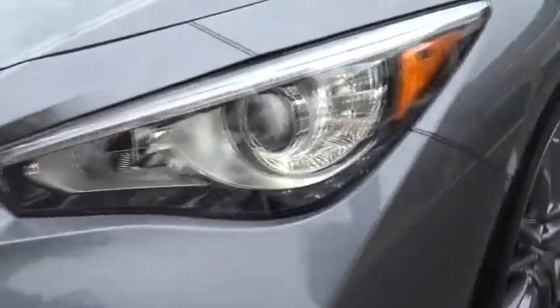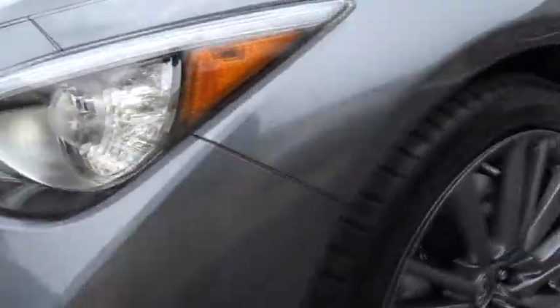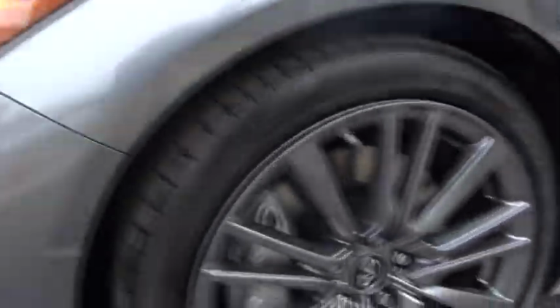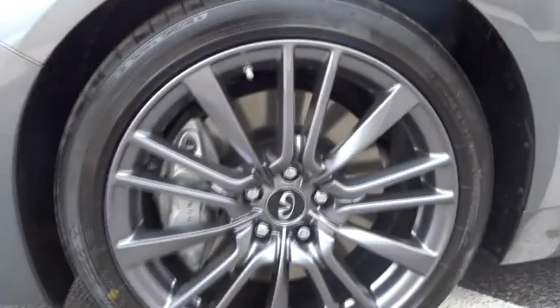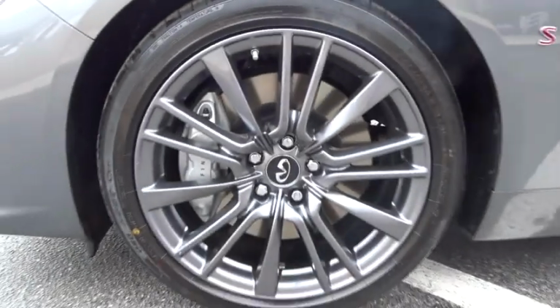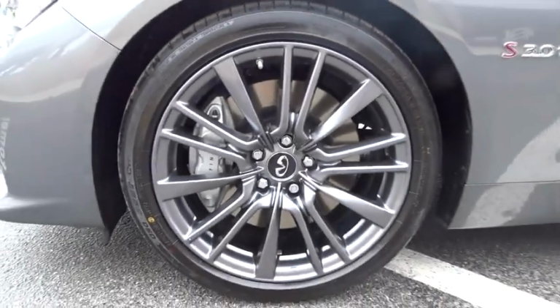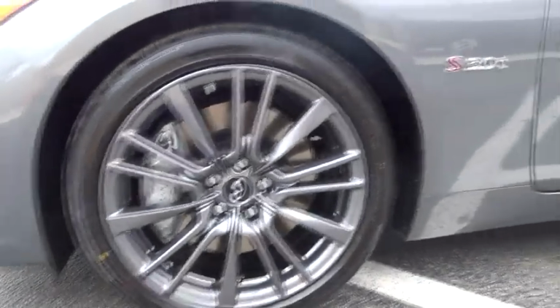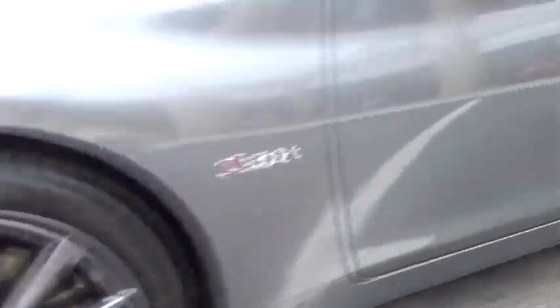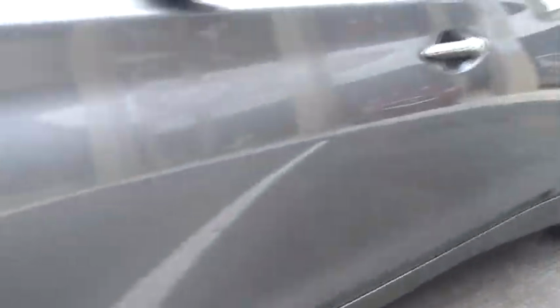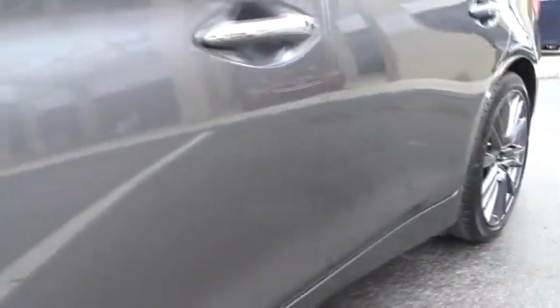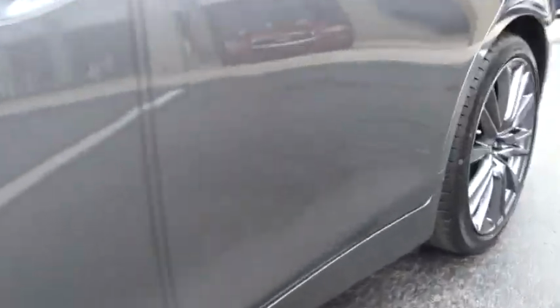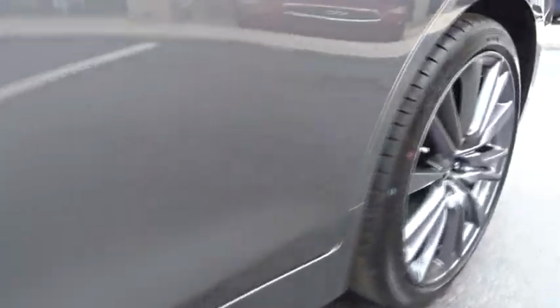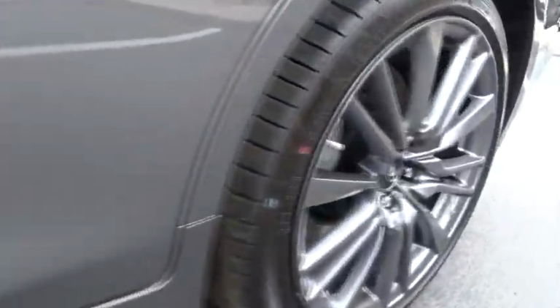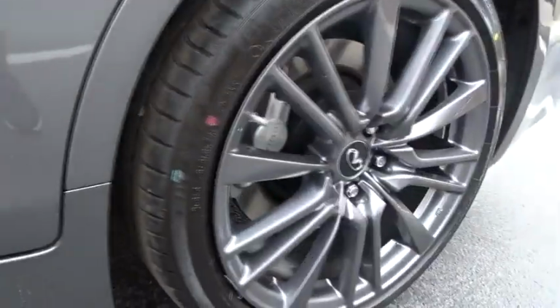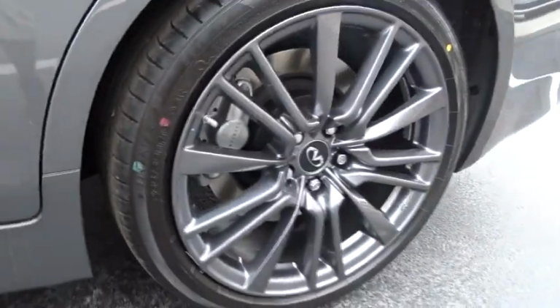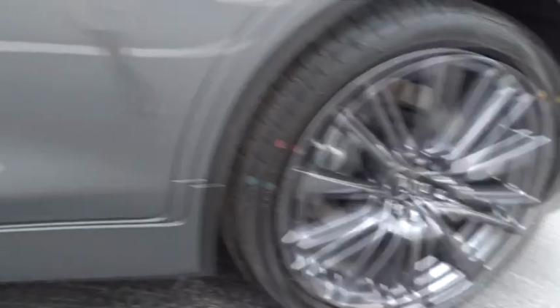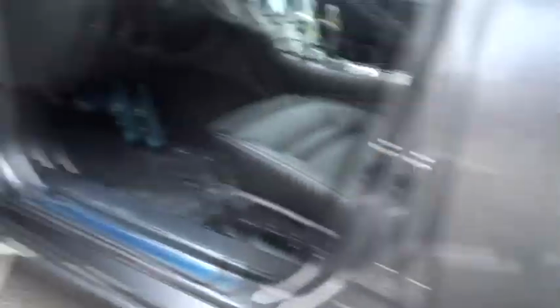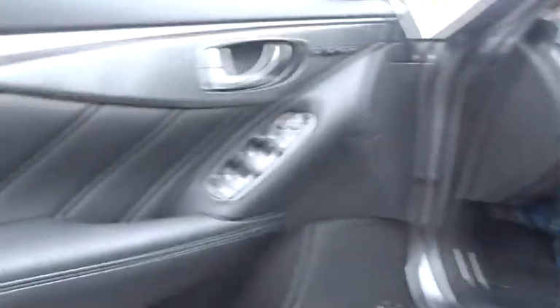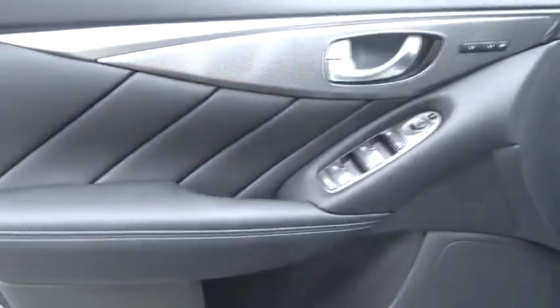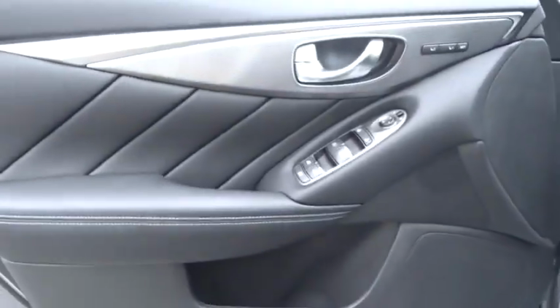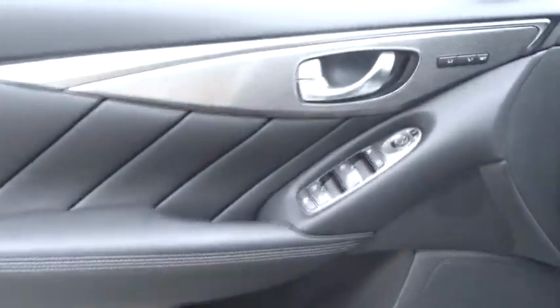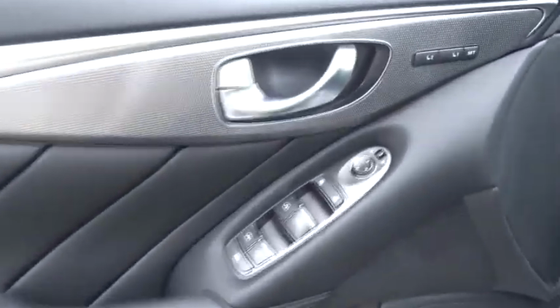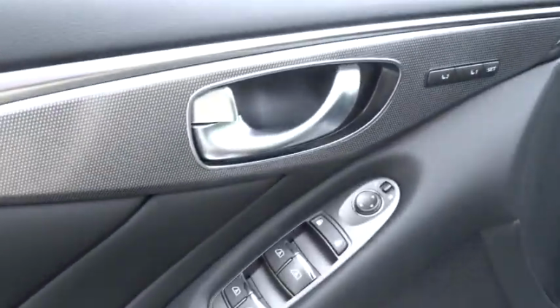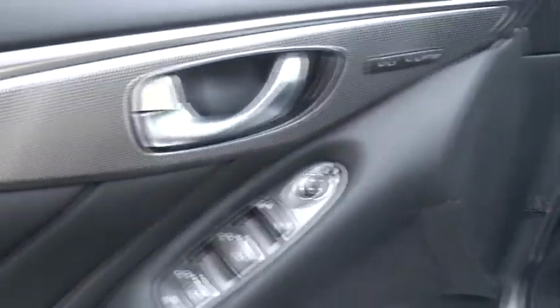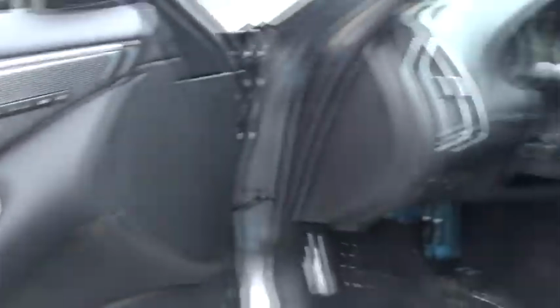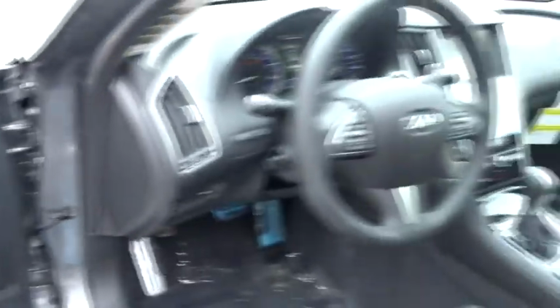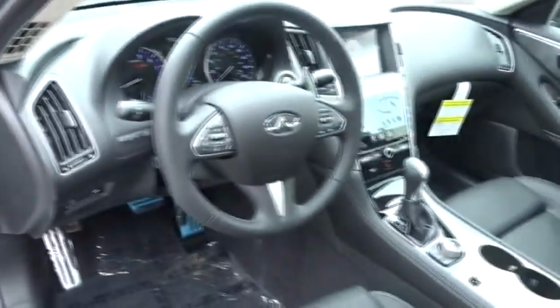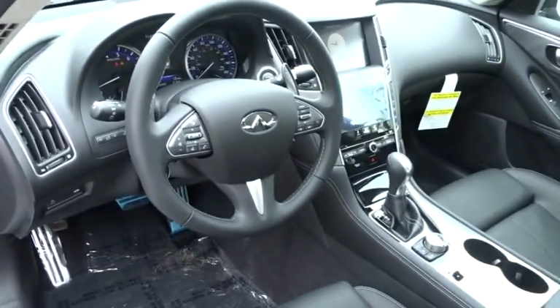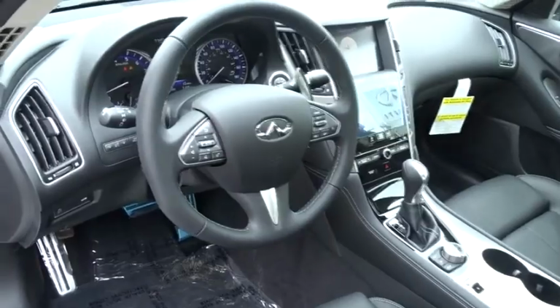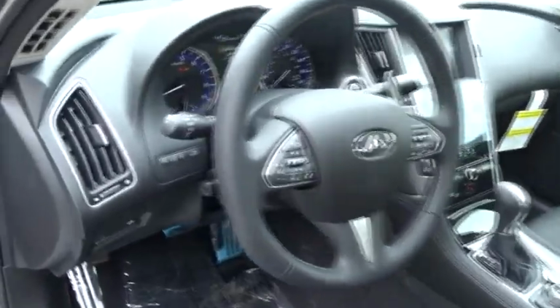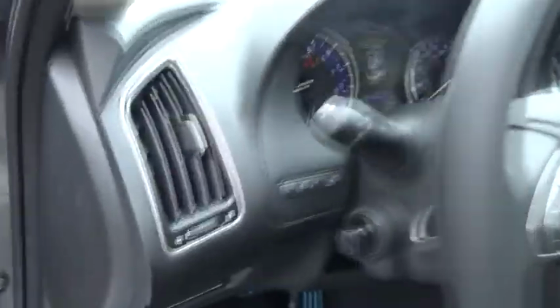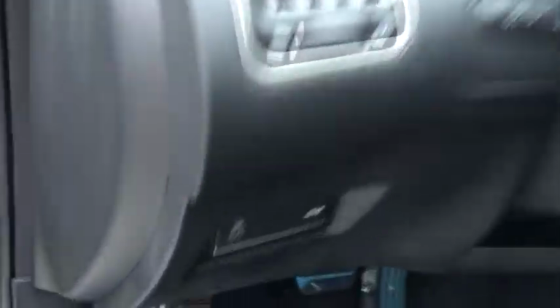Traction control. Power passenger seats. Dual airbags. Leather wrapped steering wheel. Power steering. Alloy wheels. Air conditioning front. Four wheel disc brakes. CD player. Fog light. Electronic stability control.